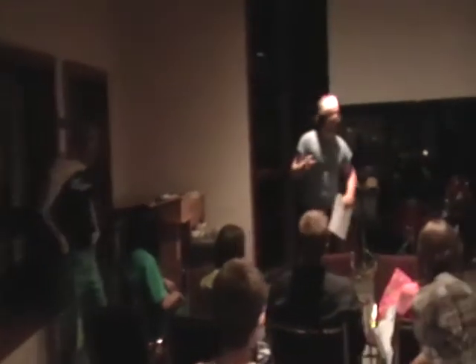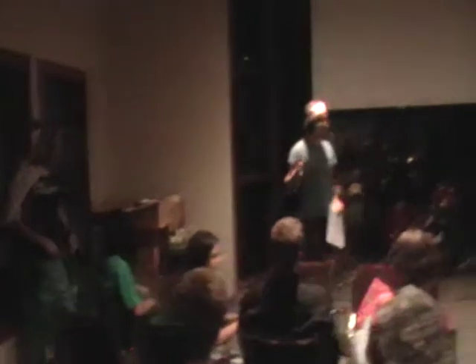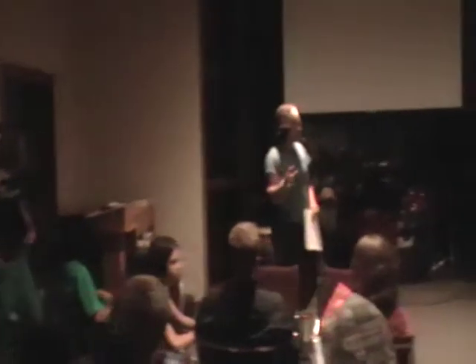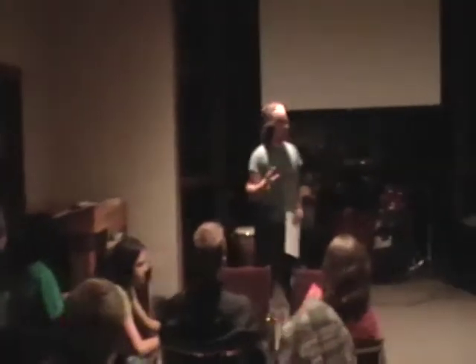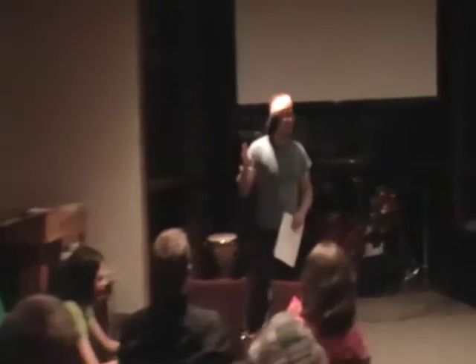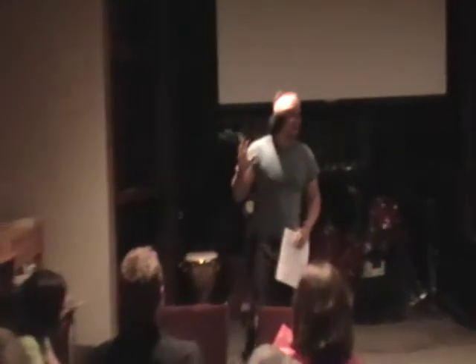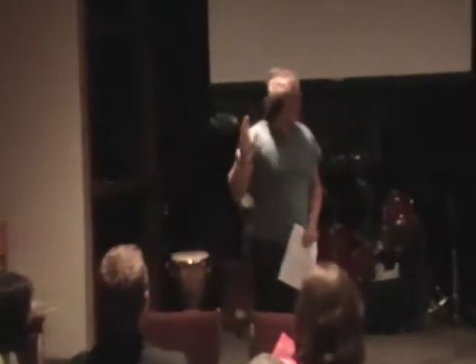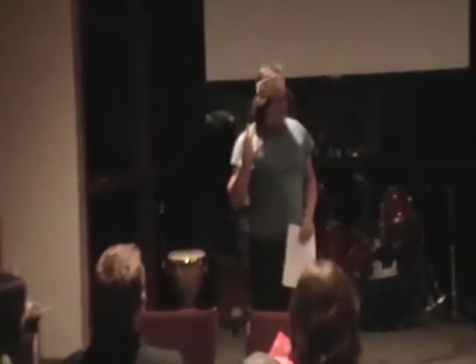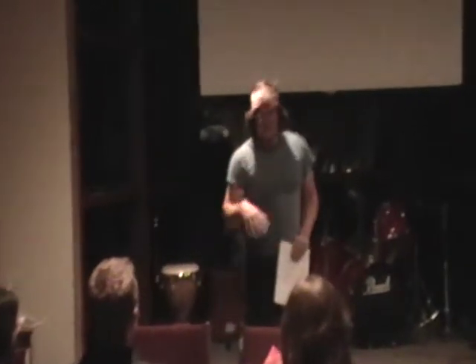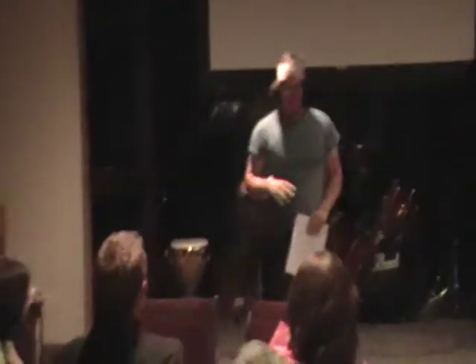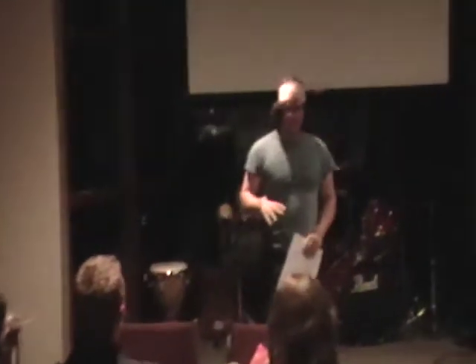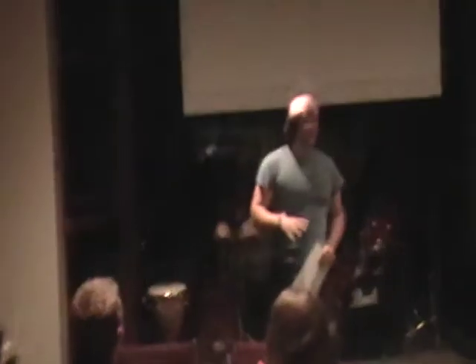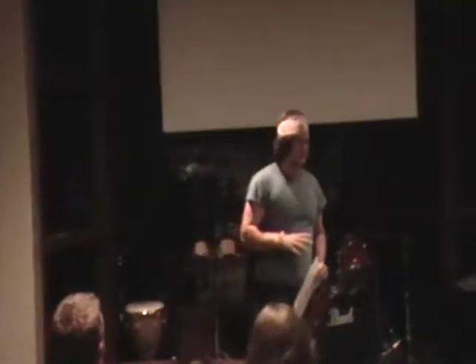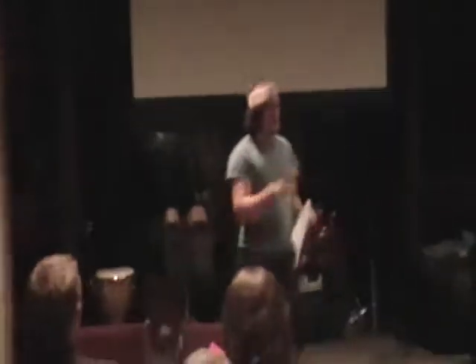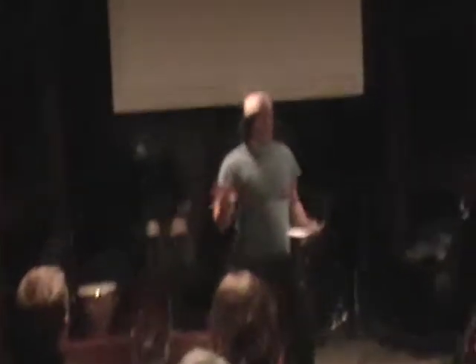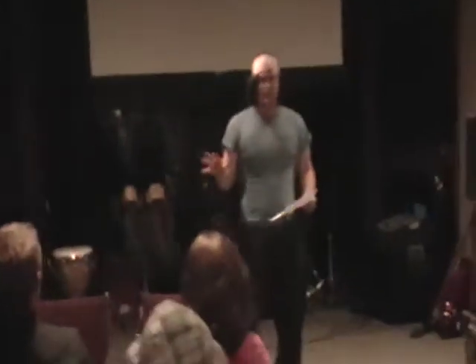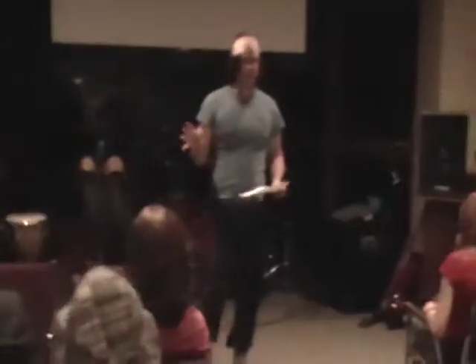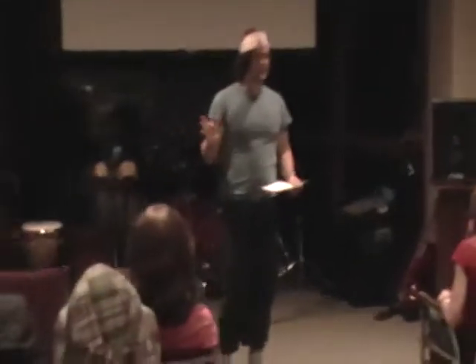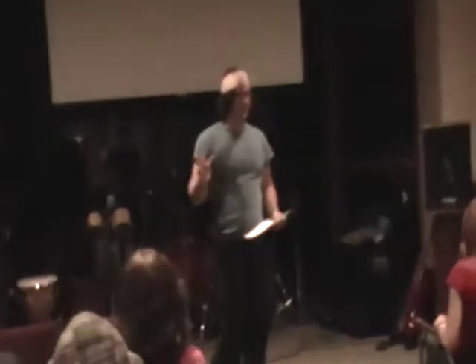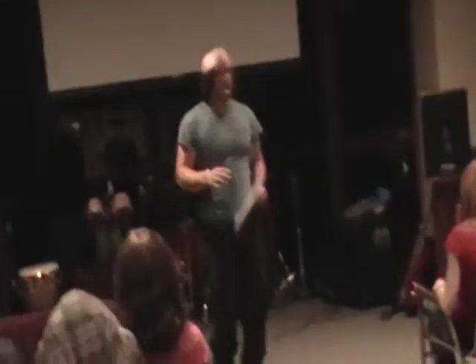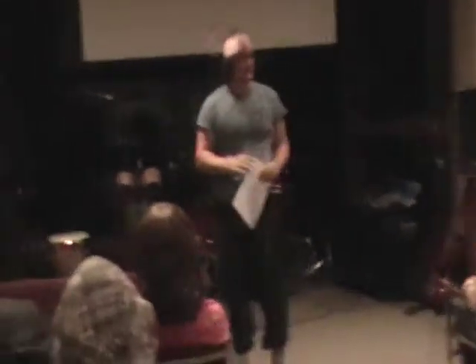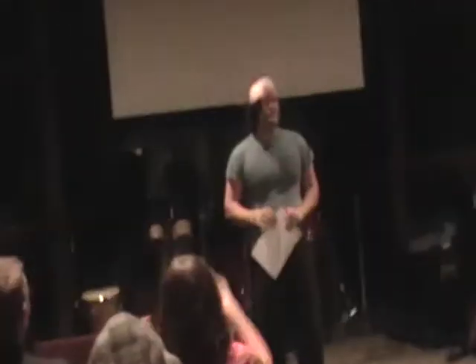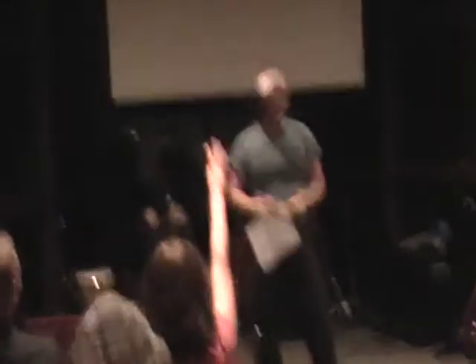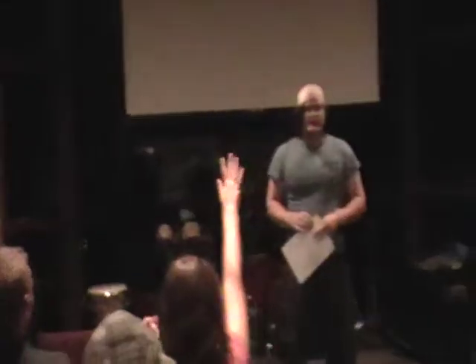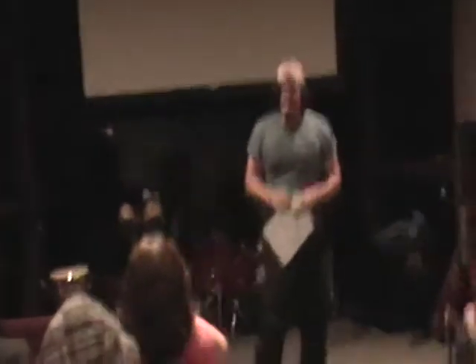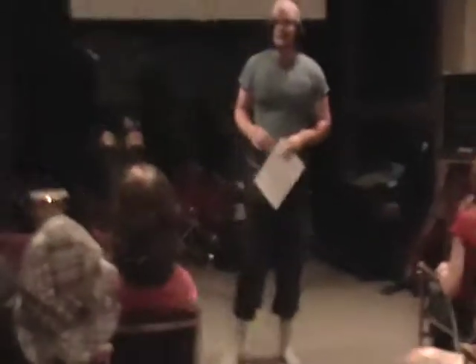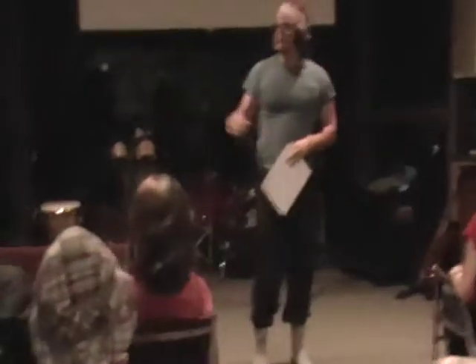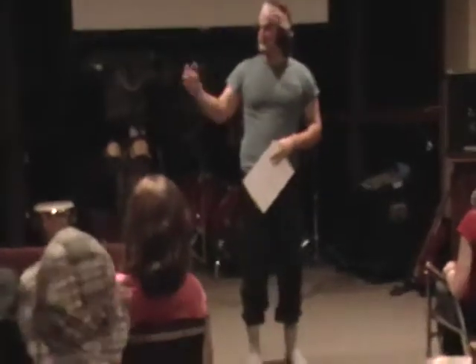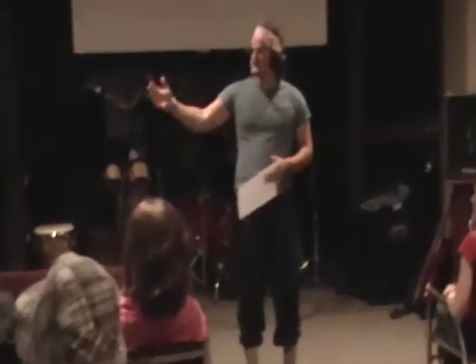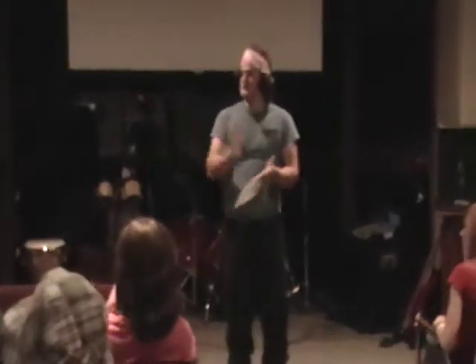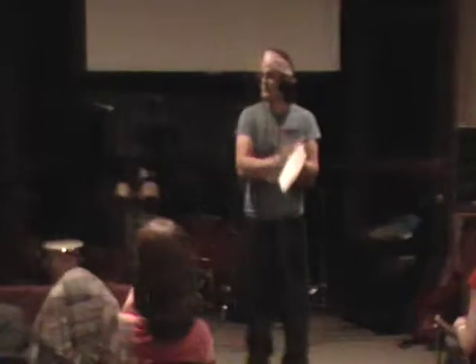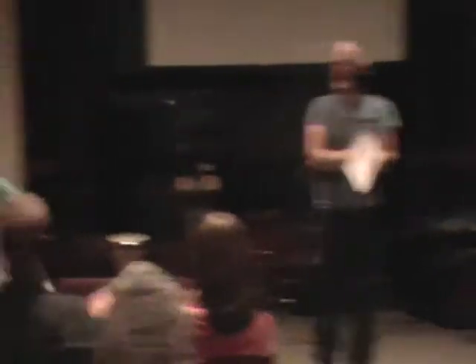I want to ask you guys a question. Have any of y'all heard of Diamond Dave or the famous hillbilly ninja? Nobody heard of him. Well, you're in for a treat, because he is here with us in the house tonight. Please help me welcome Diamond Dave.